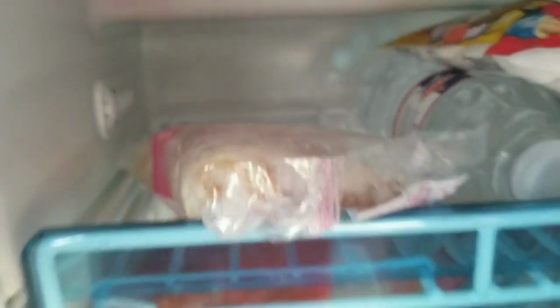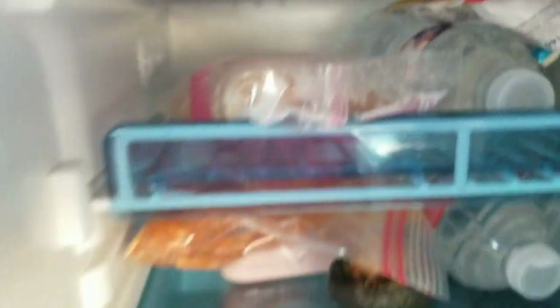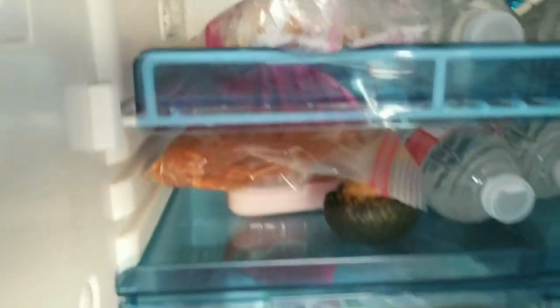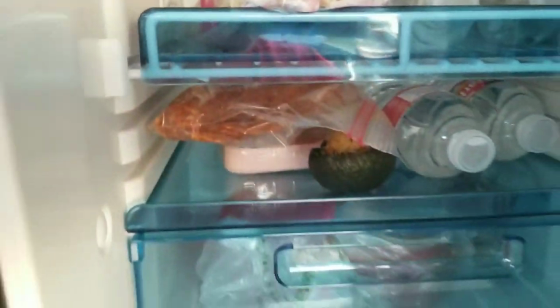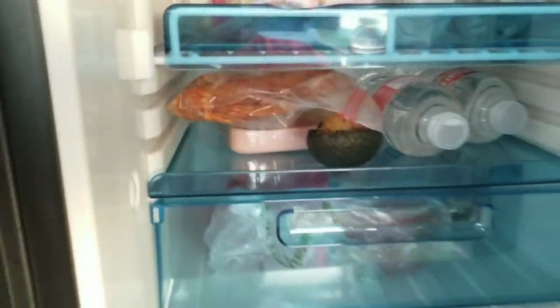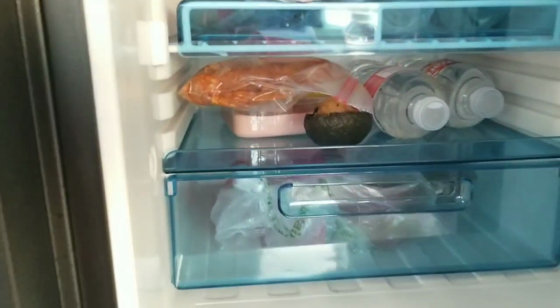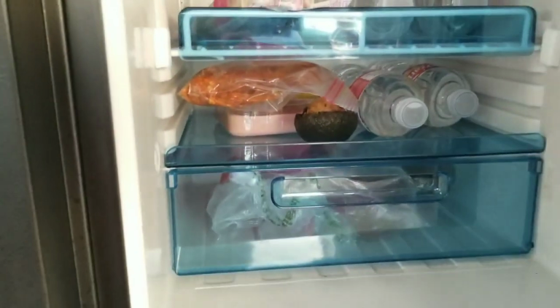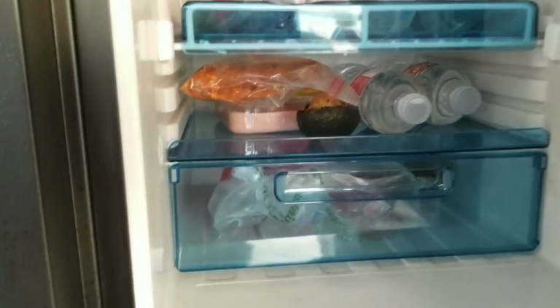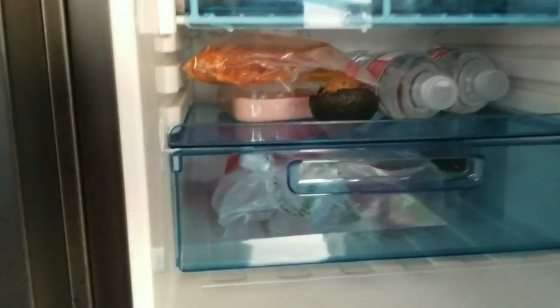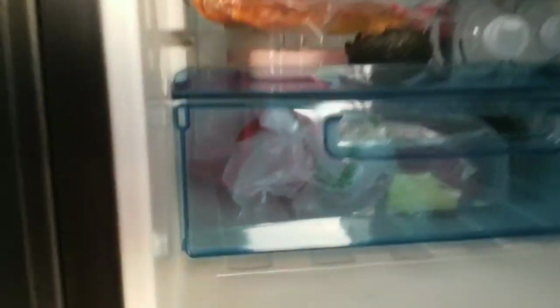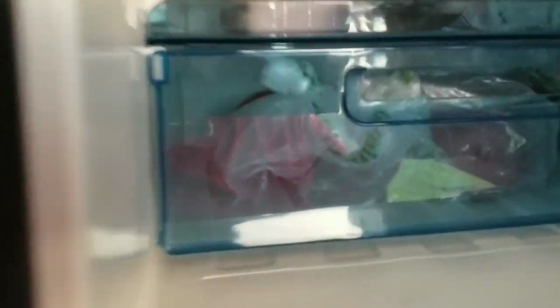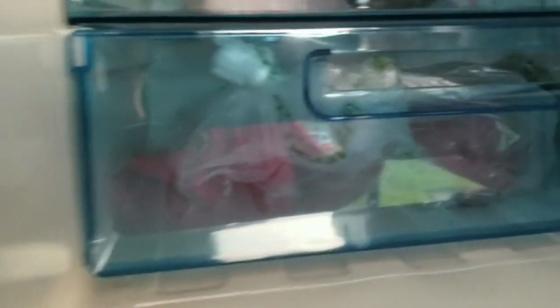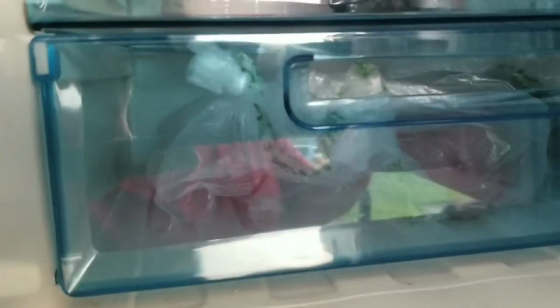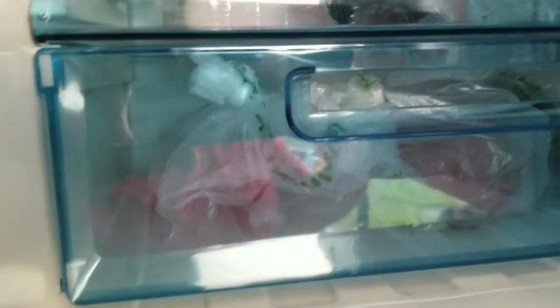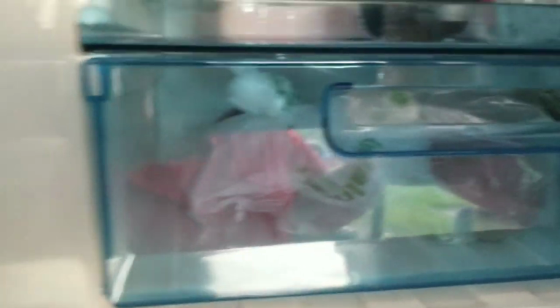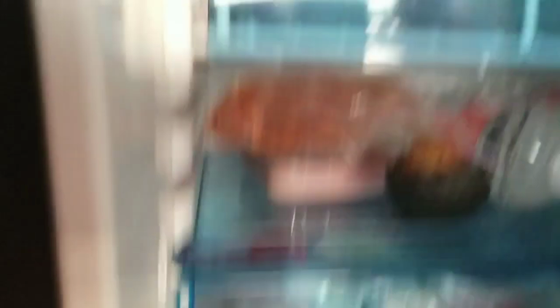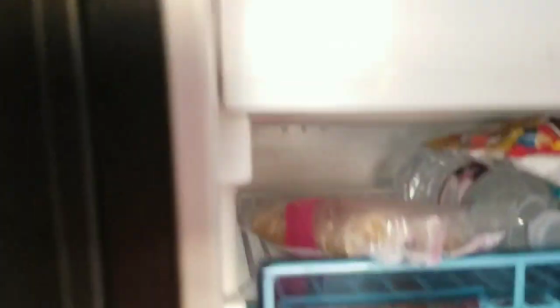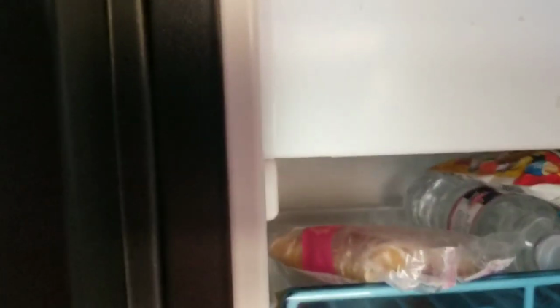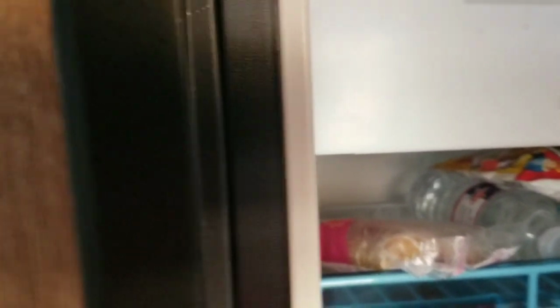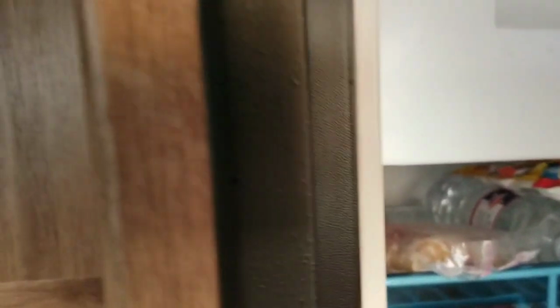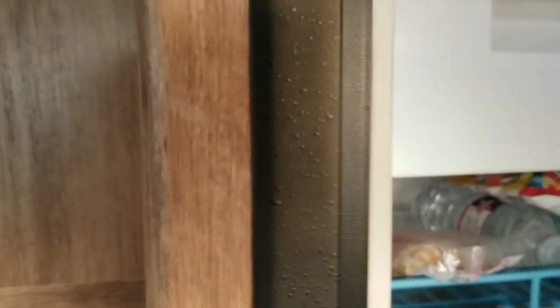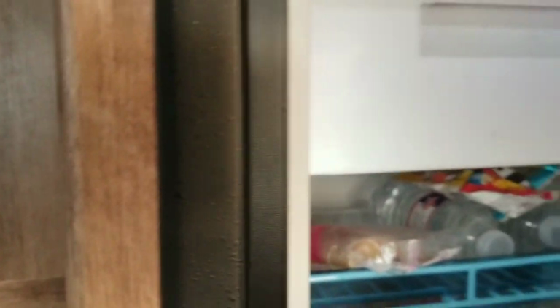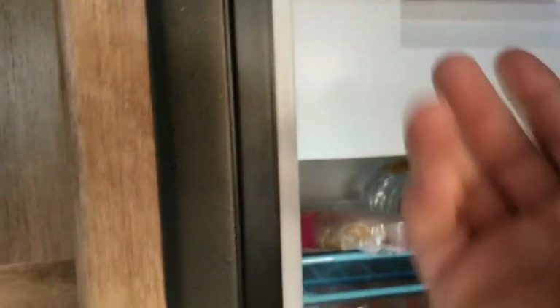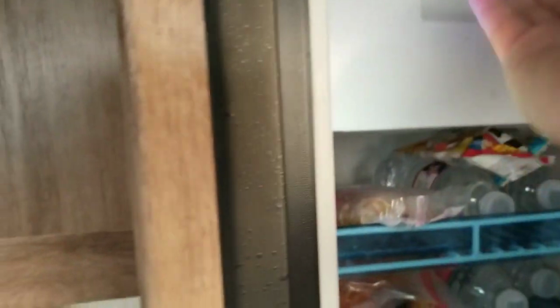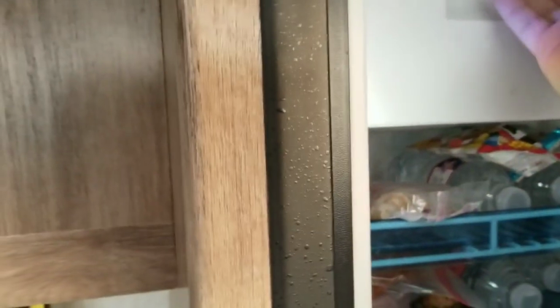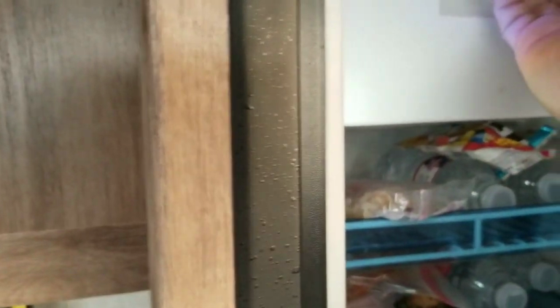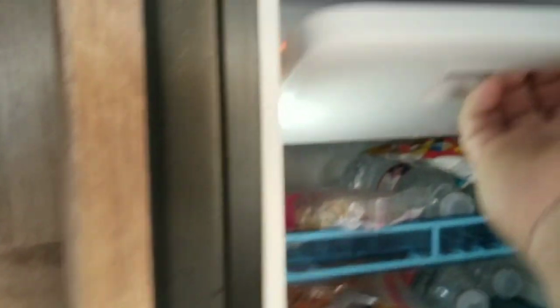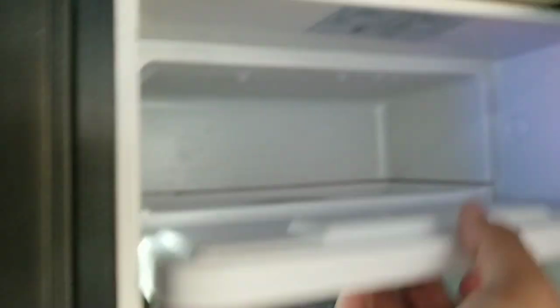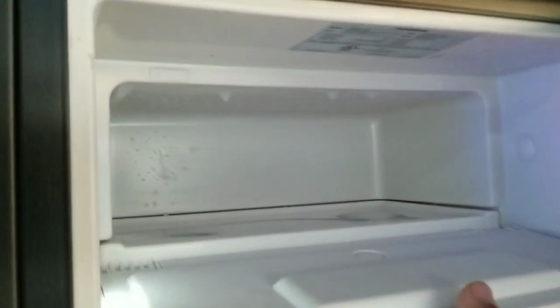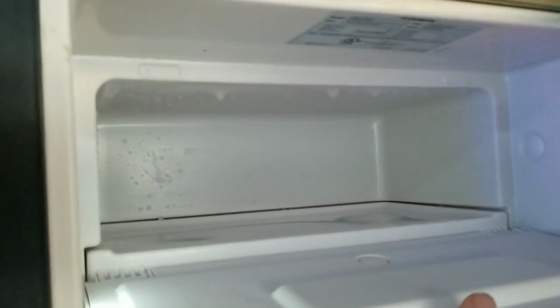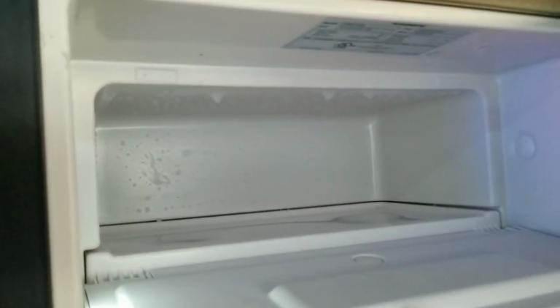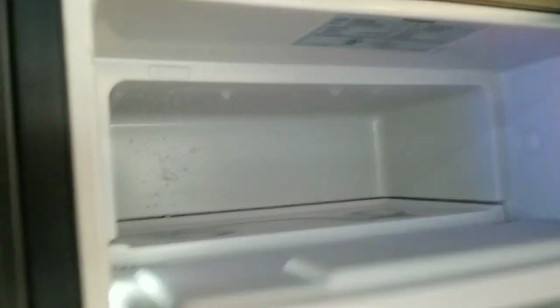Snacks, waters, ham, tomatoes. The freezer works good.